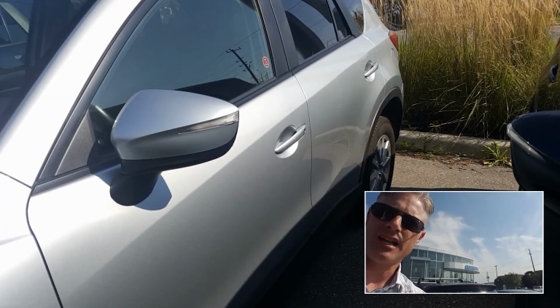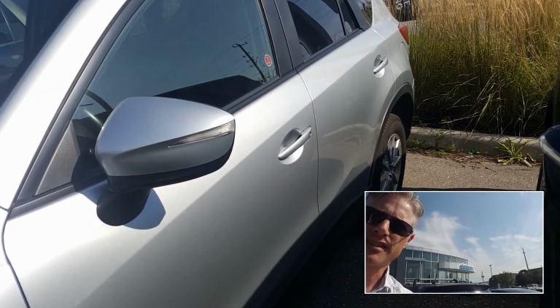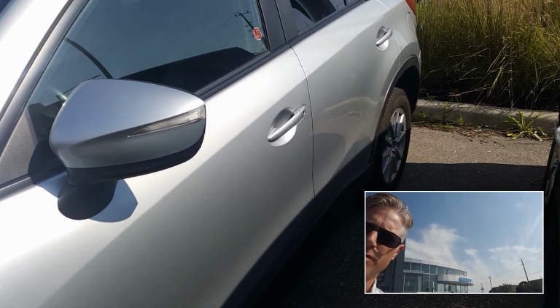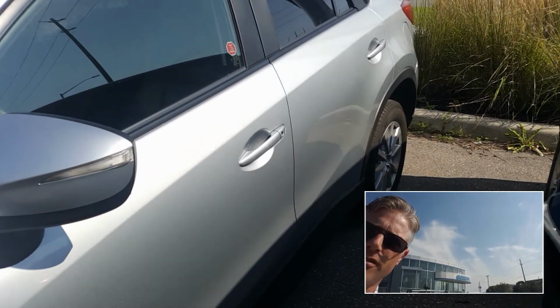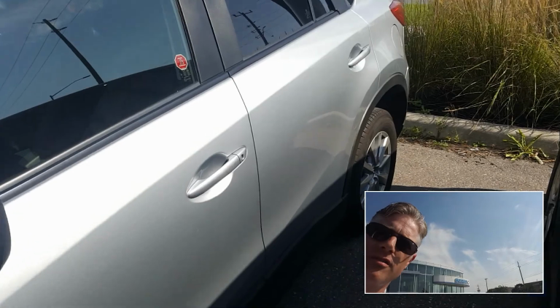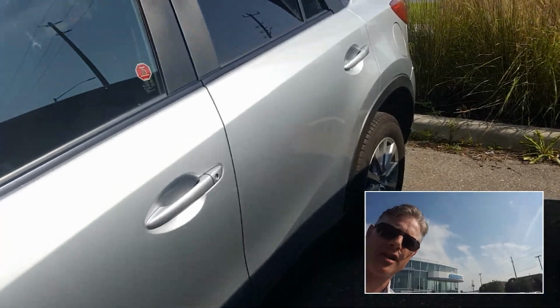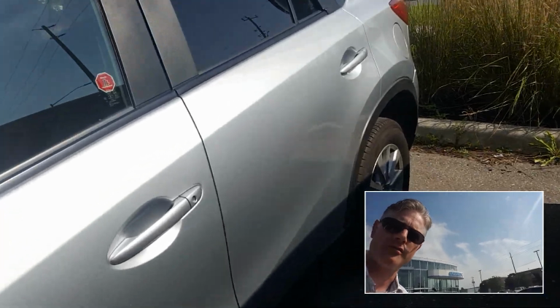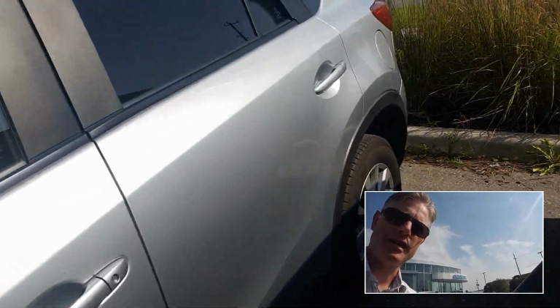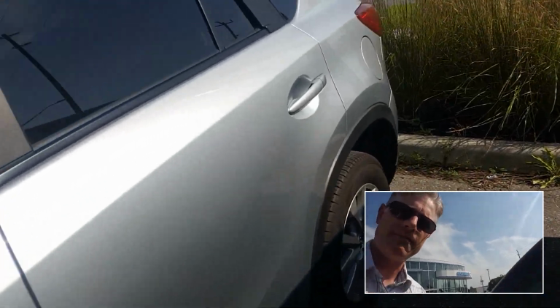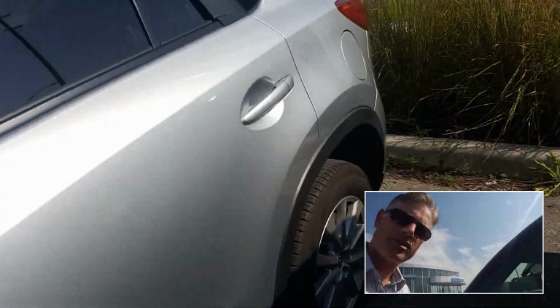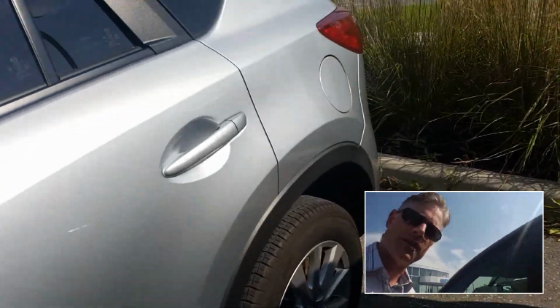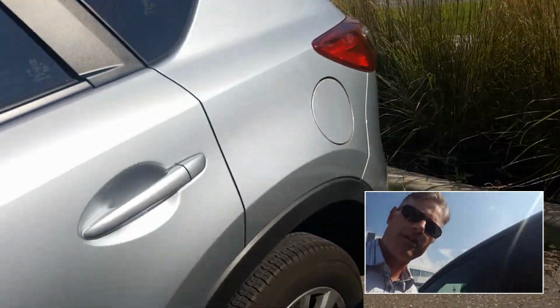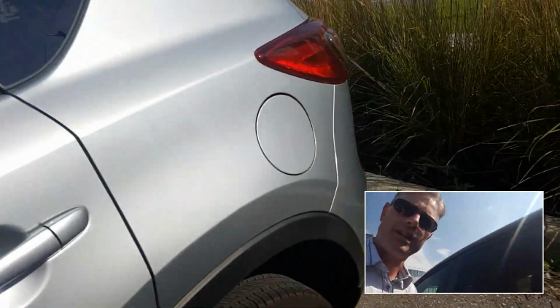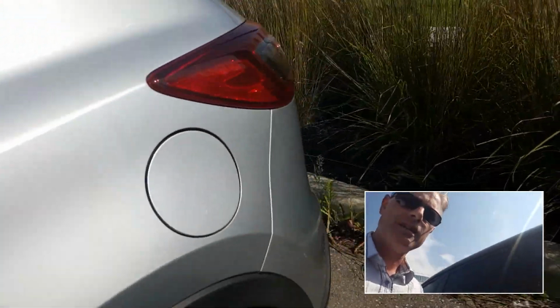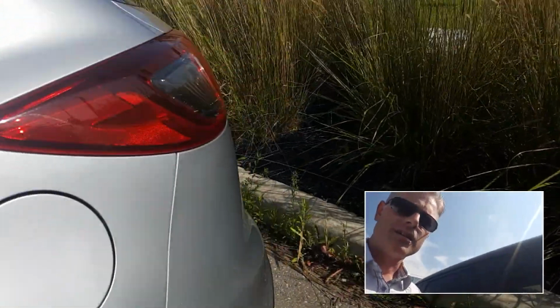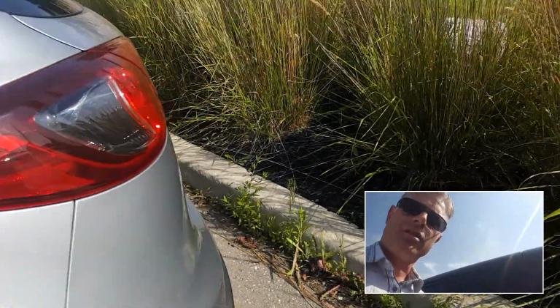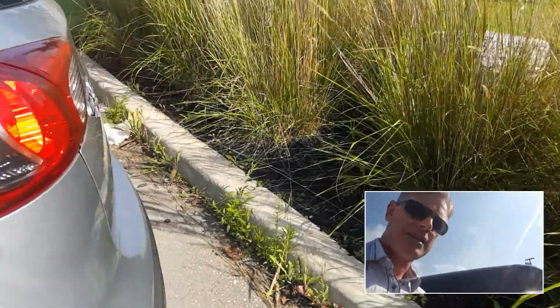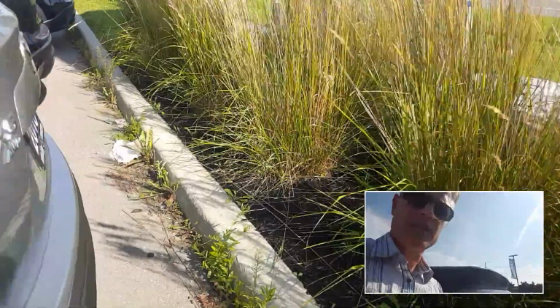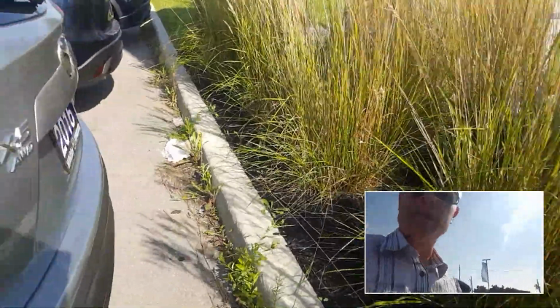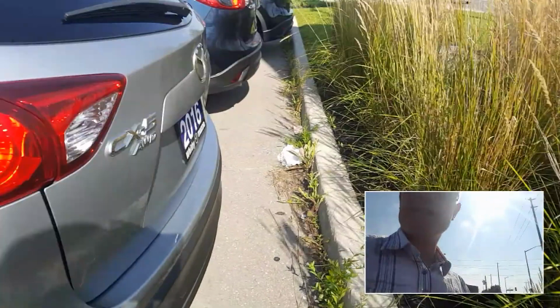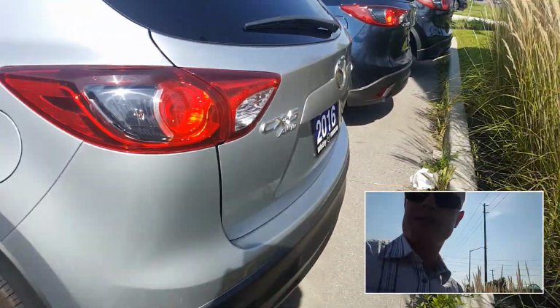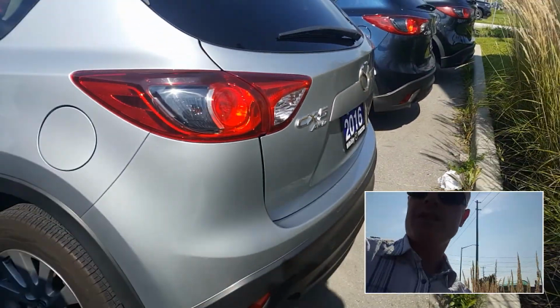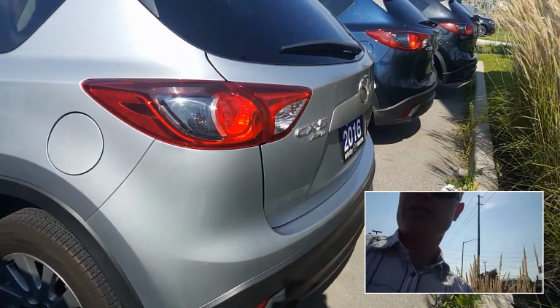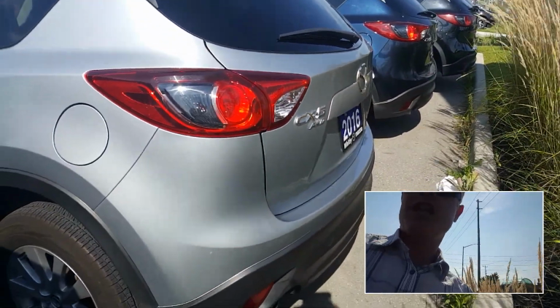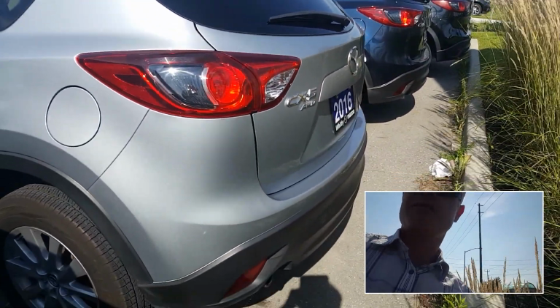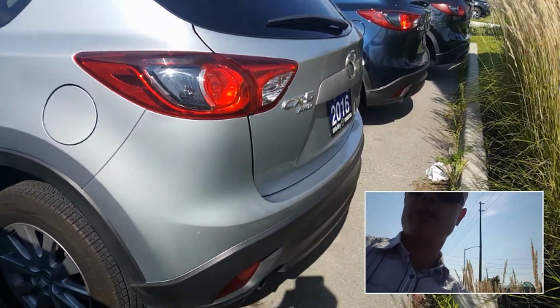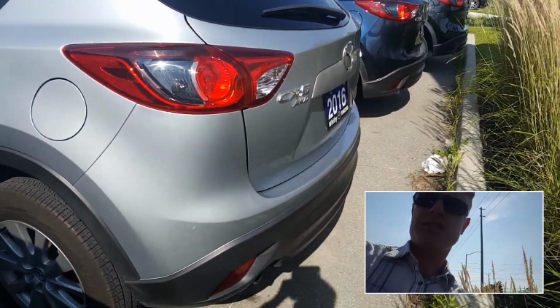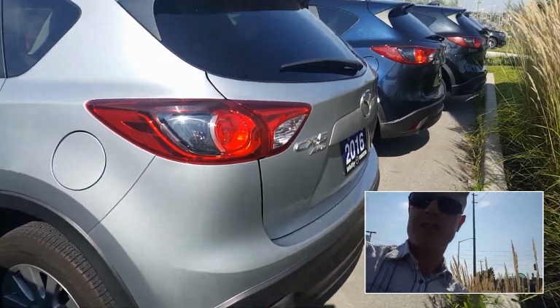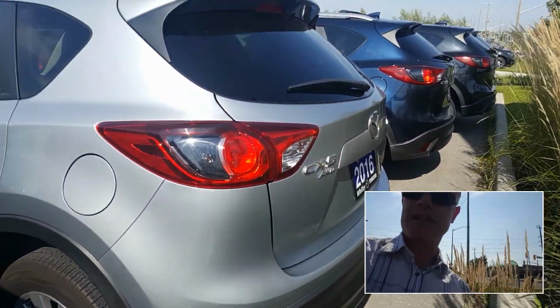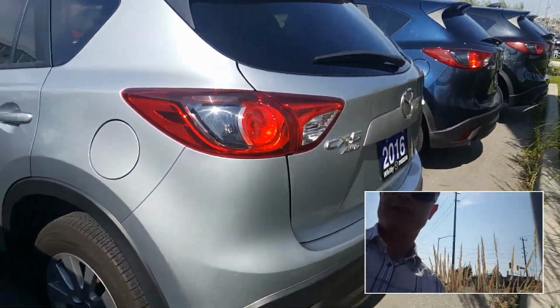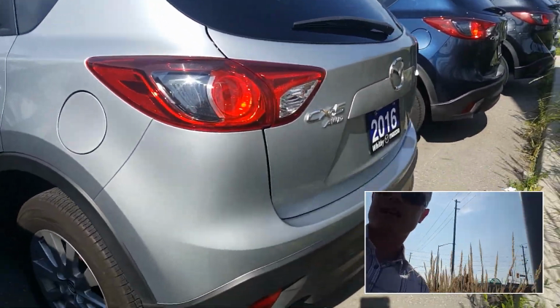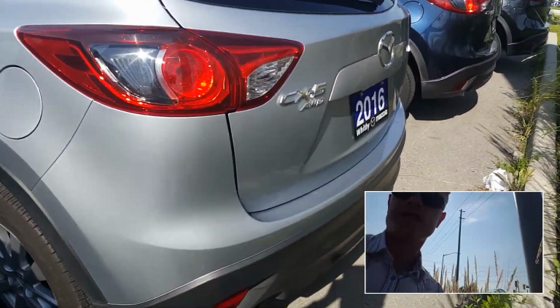I checked the CarProof for you — the CarProof is very clean. No accidents, no incidents, no claims, no US history, none of that. Everything you guys want to see.